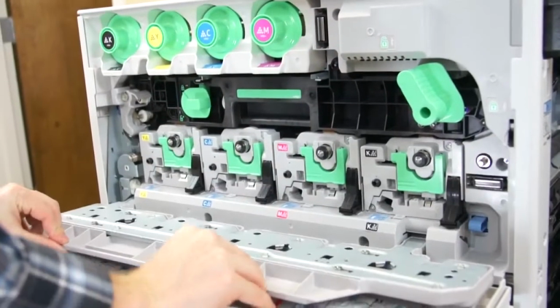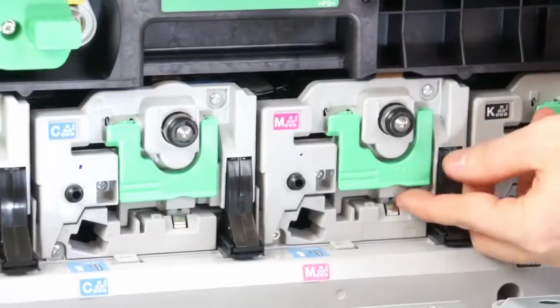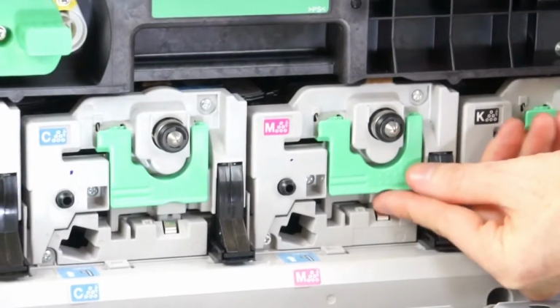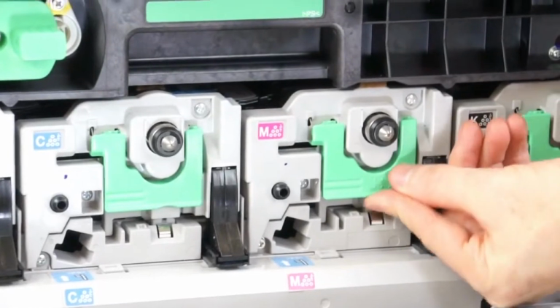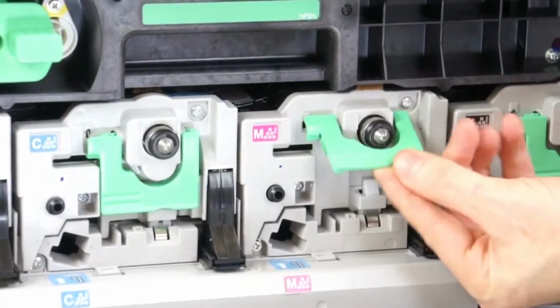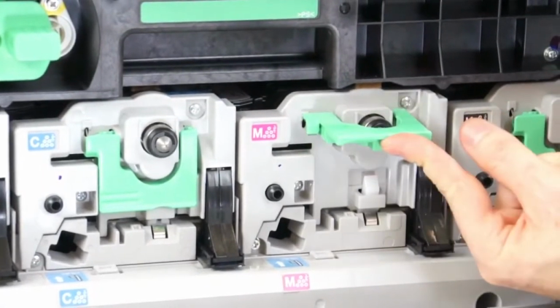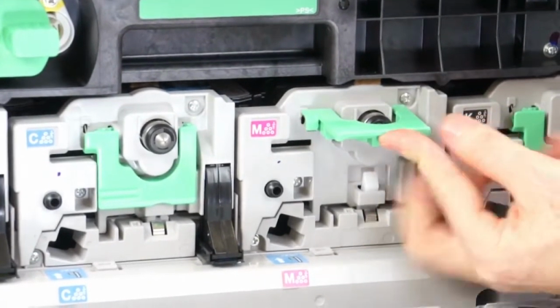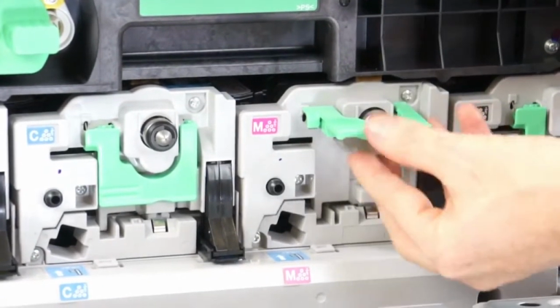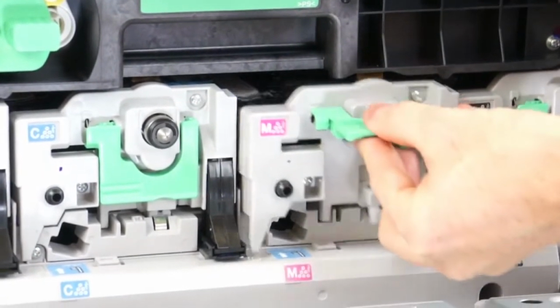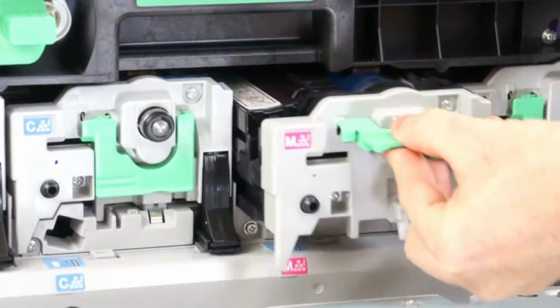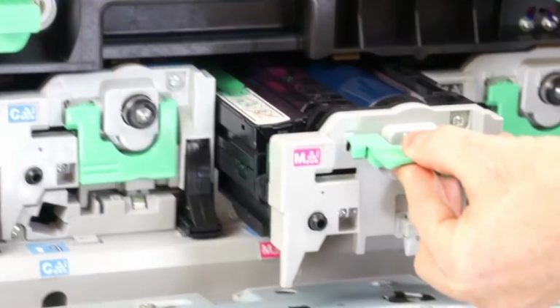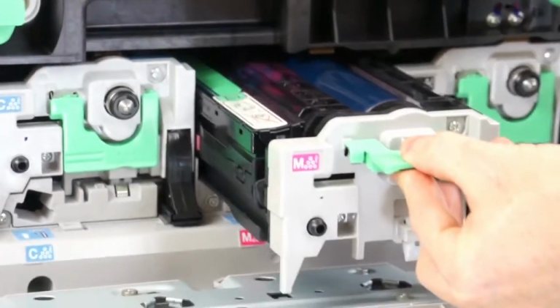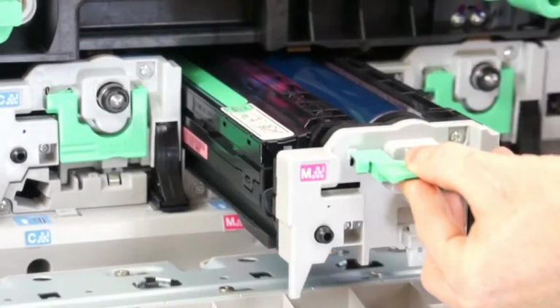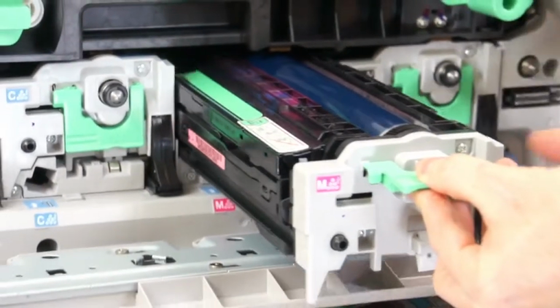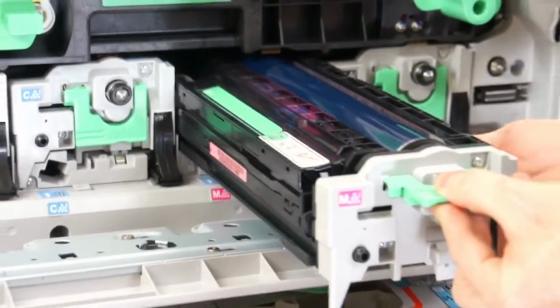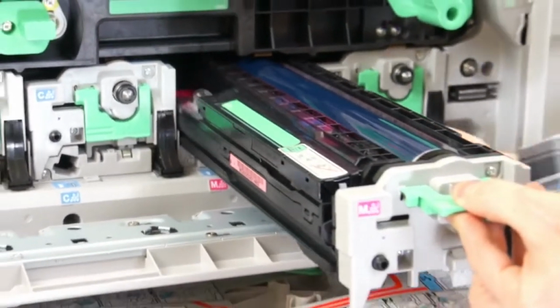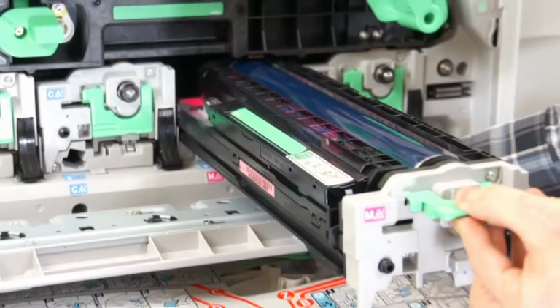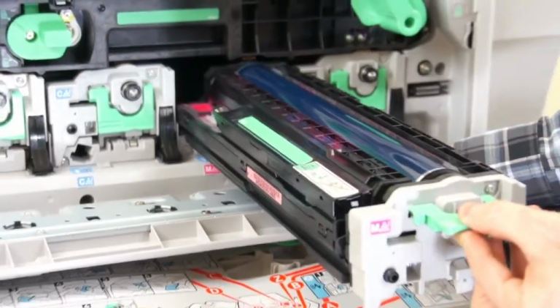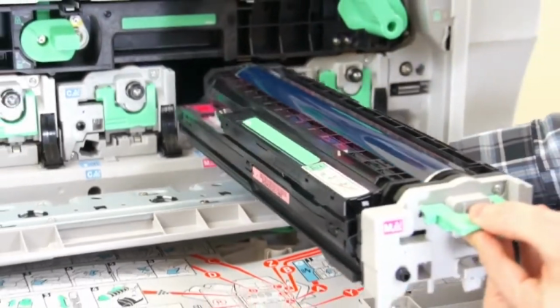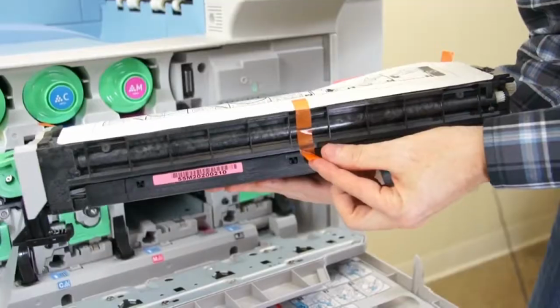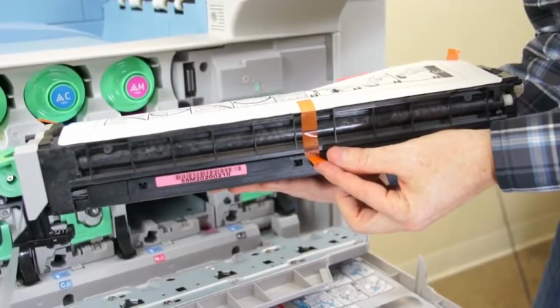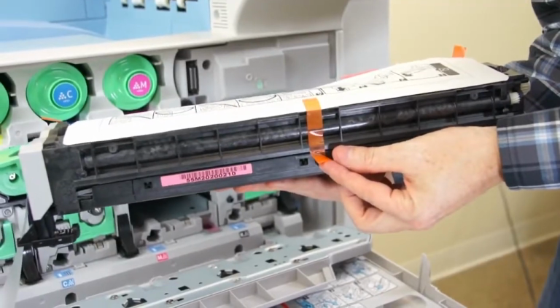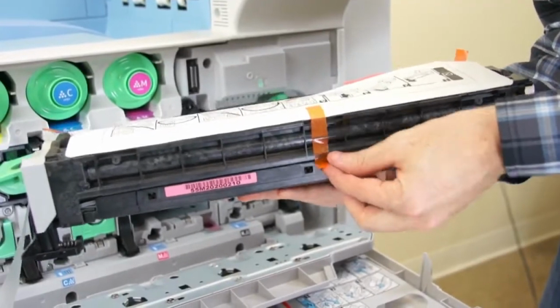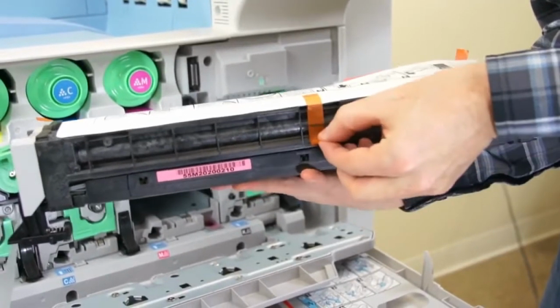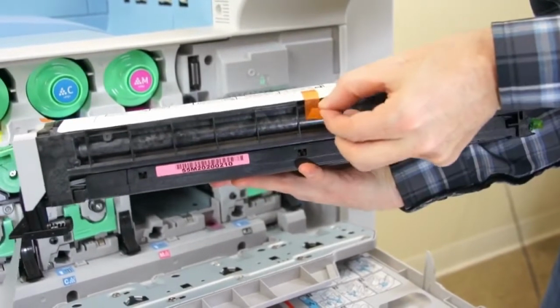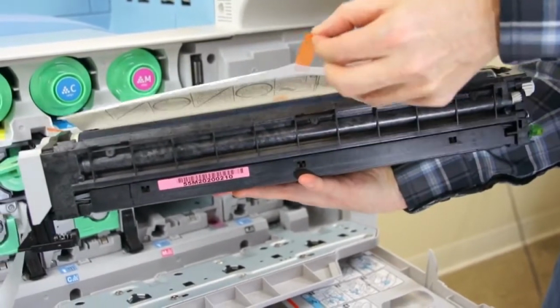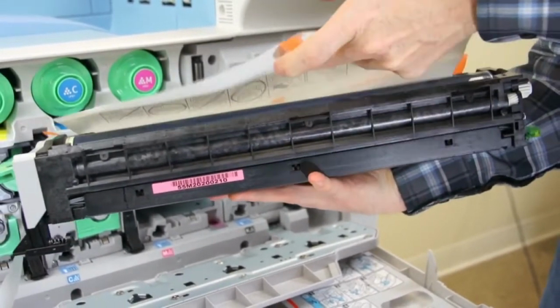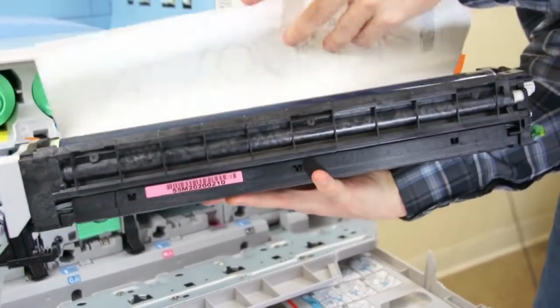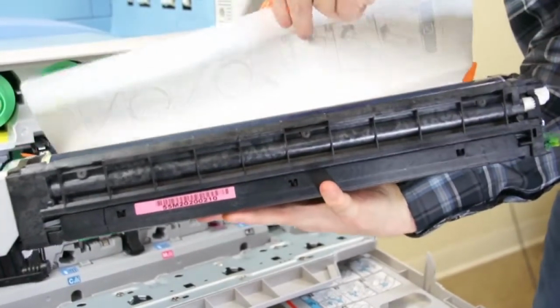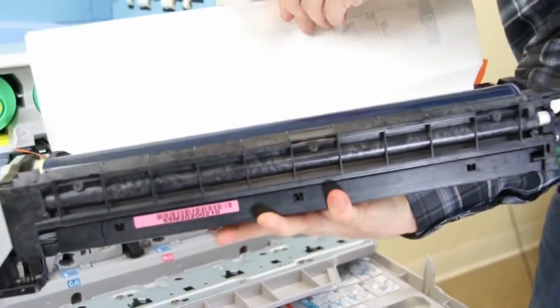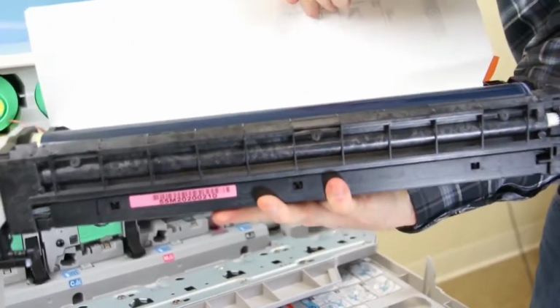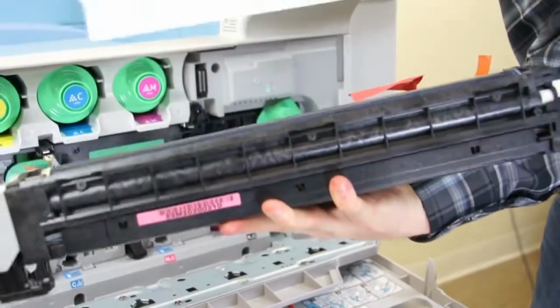Lift up the ring pull handle on the colored drum, and carefully pull the drum unit completely out. Unbox the replacement drum unit, and remove all protective covering and orange tape.